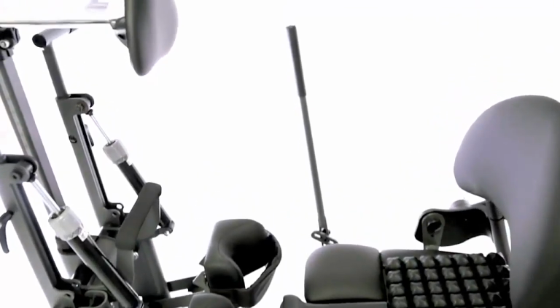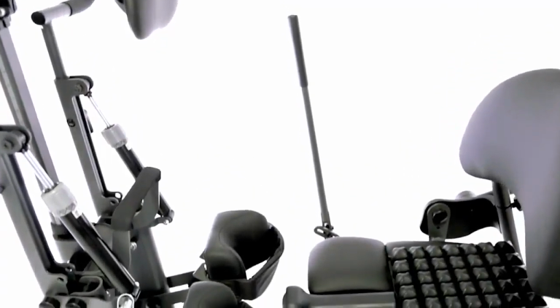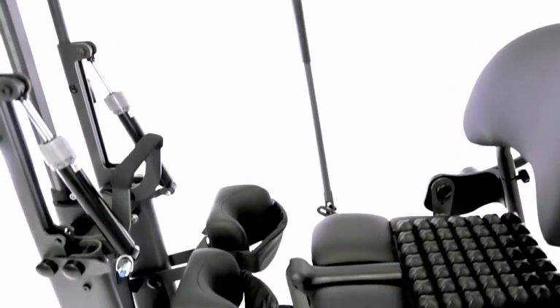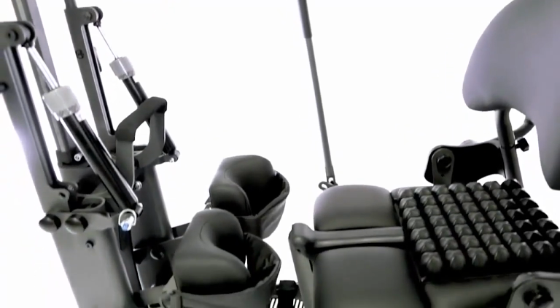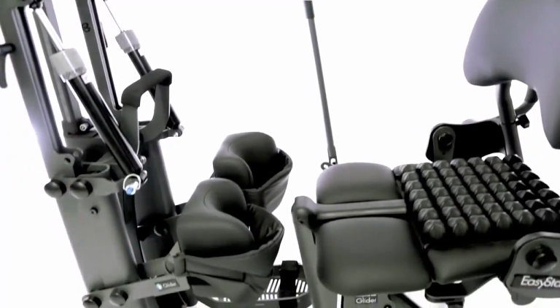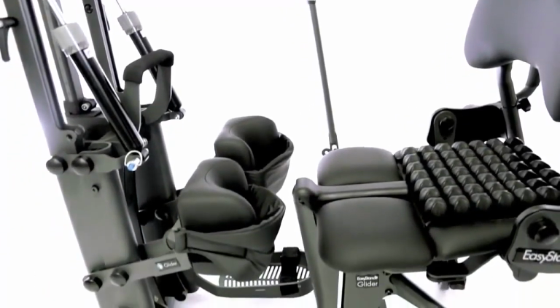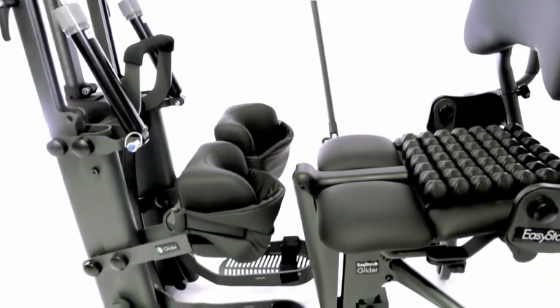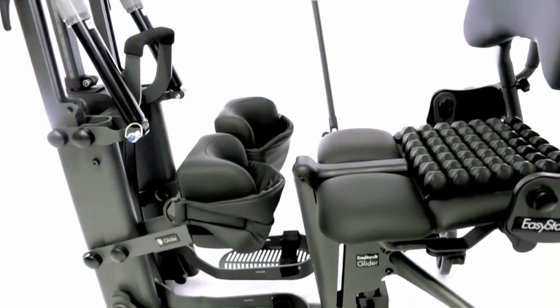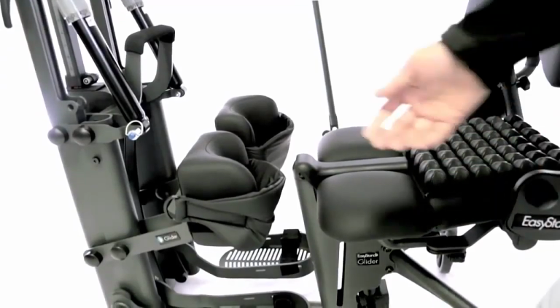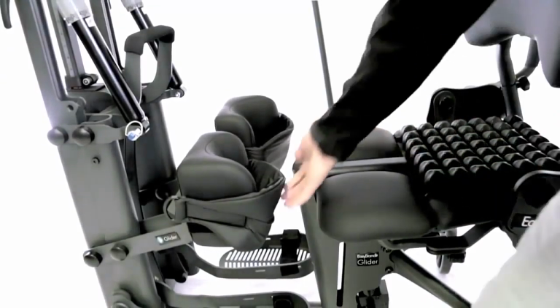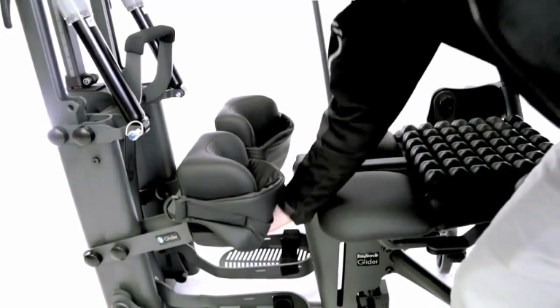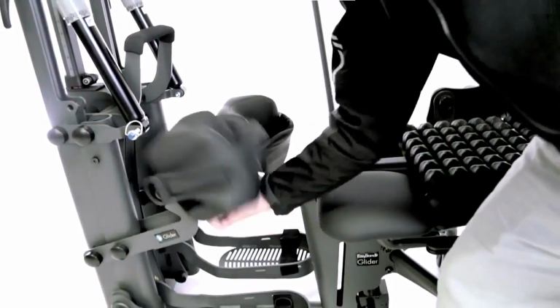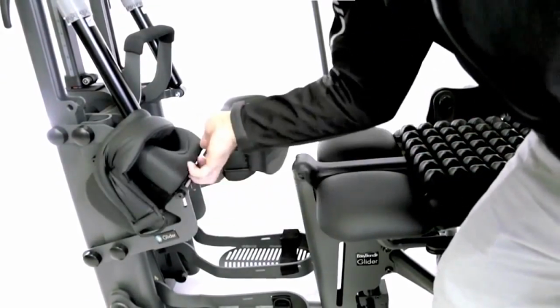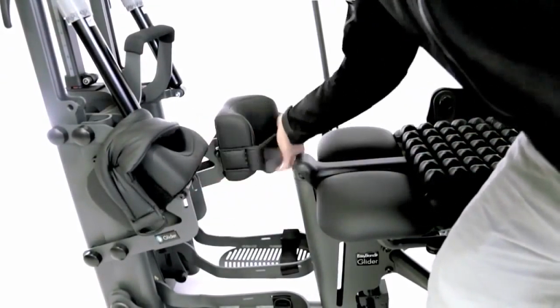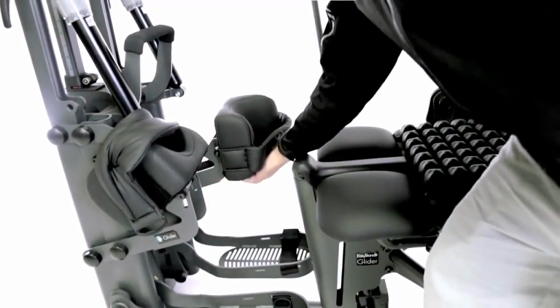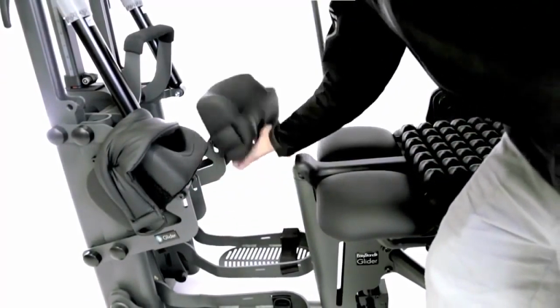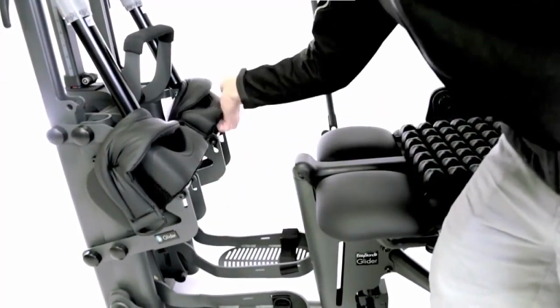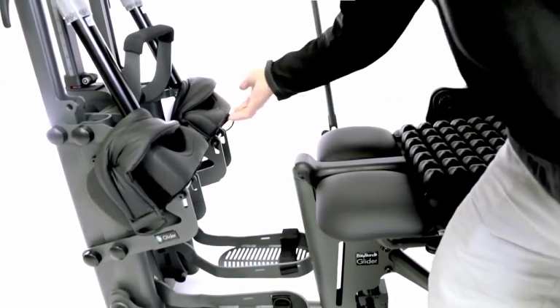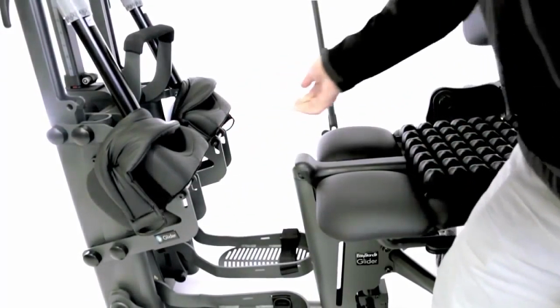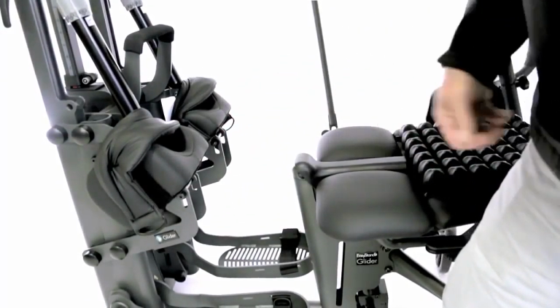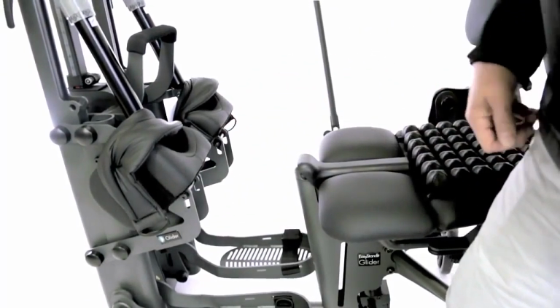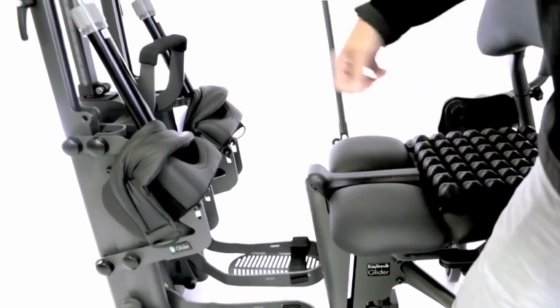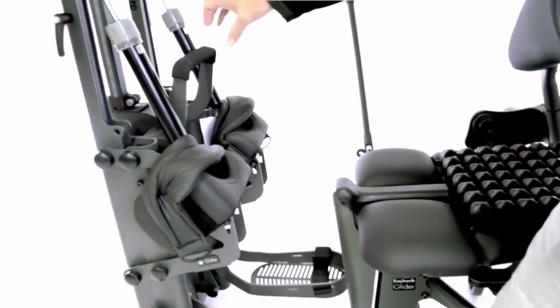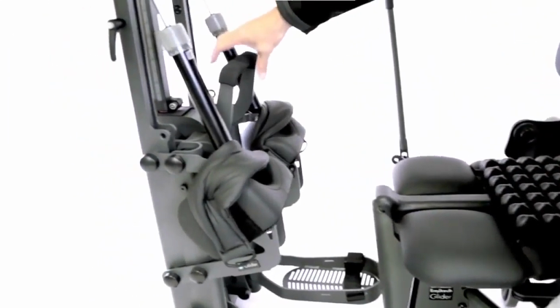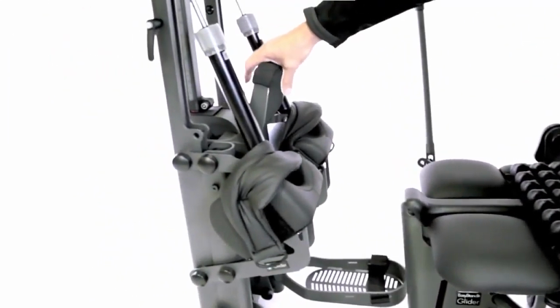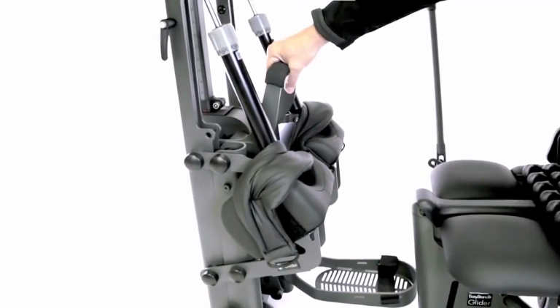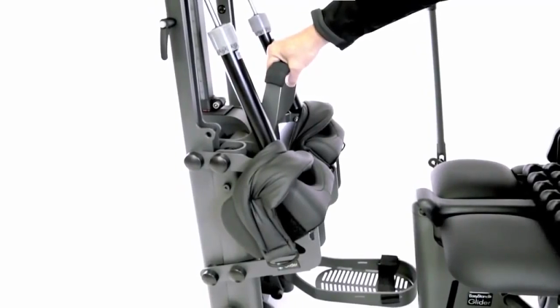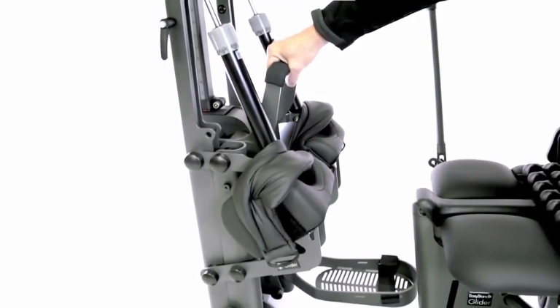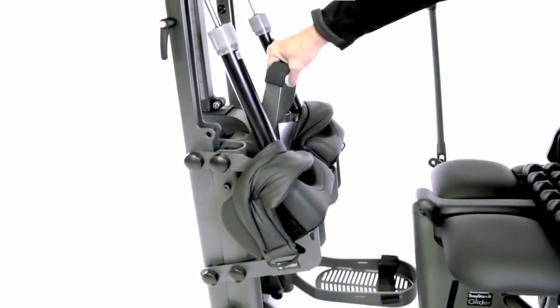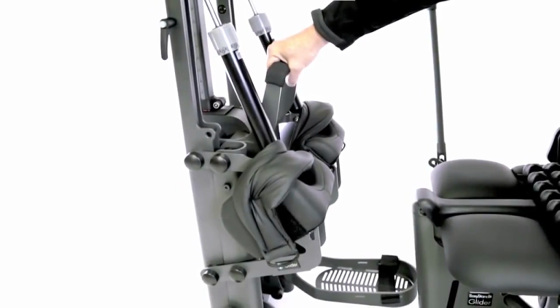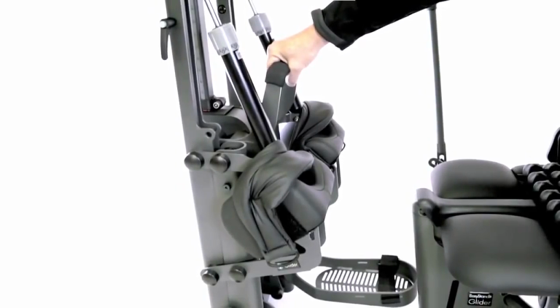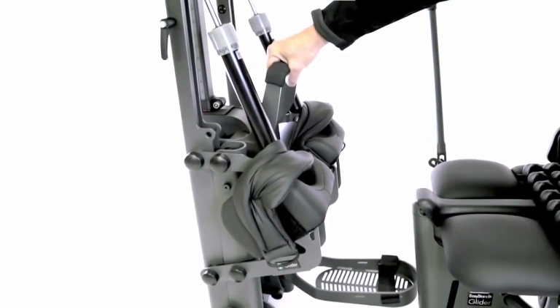The glider features a wide seat and flip-up knee pads that make transfers easier. A positioning bar provides a sturdy grip during the transfer.